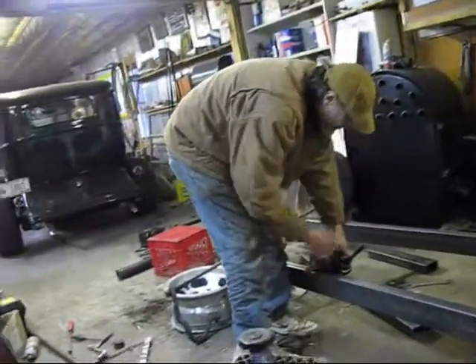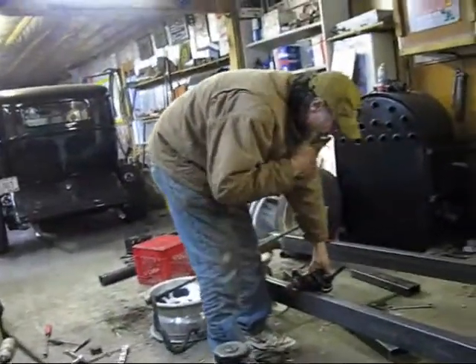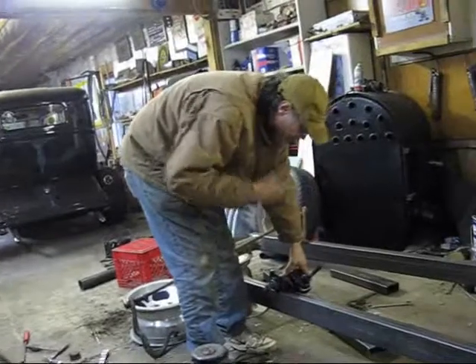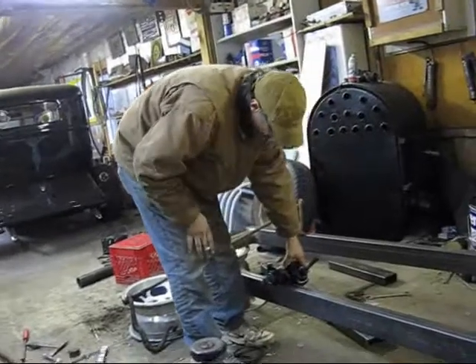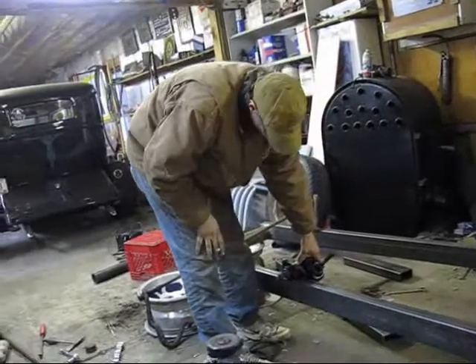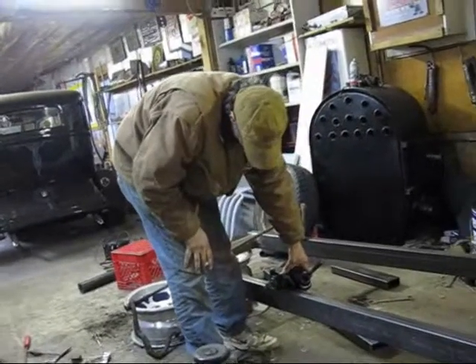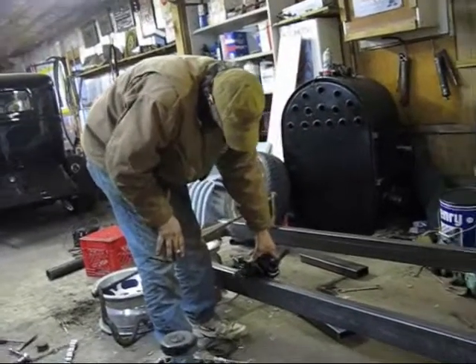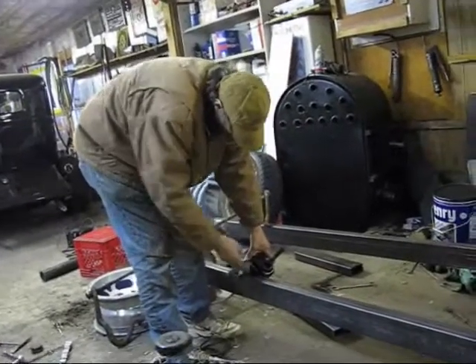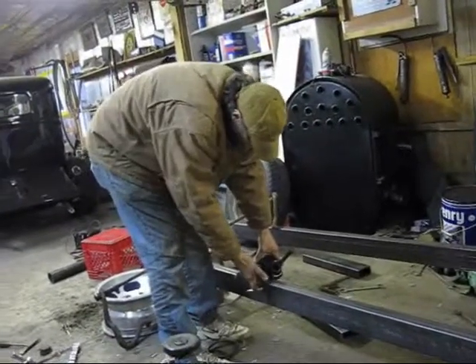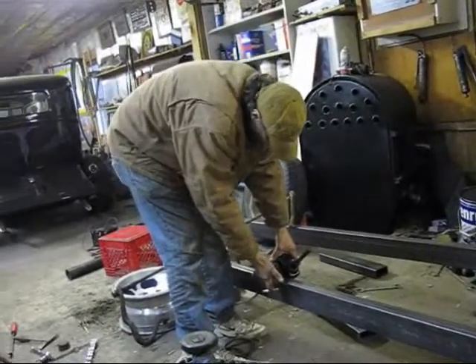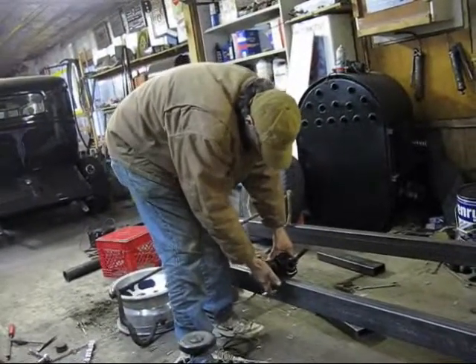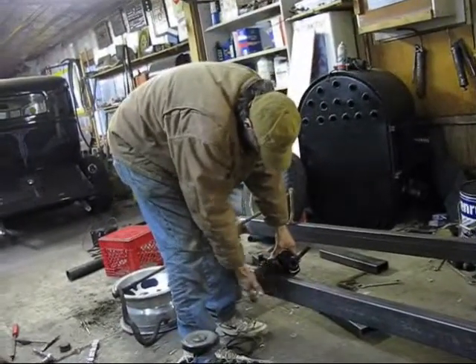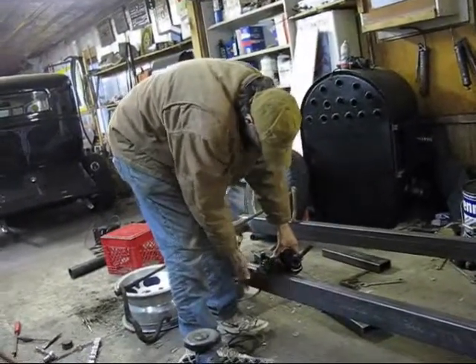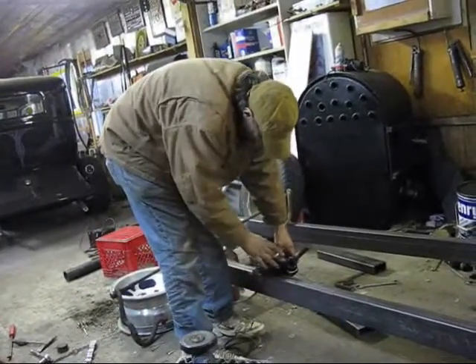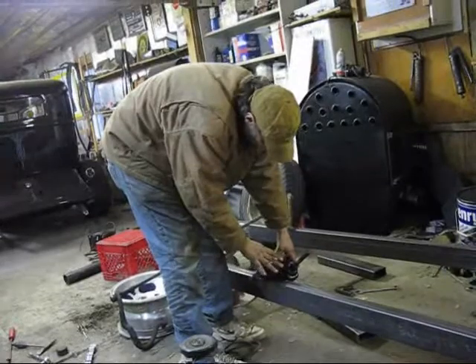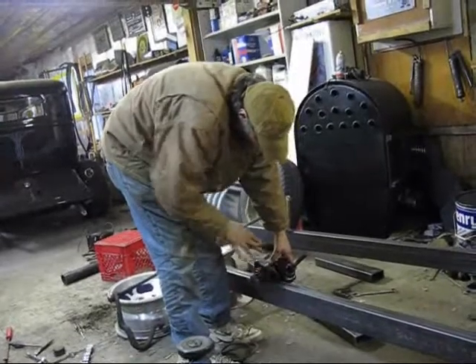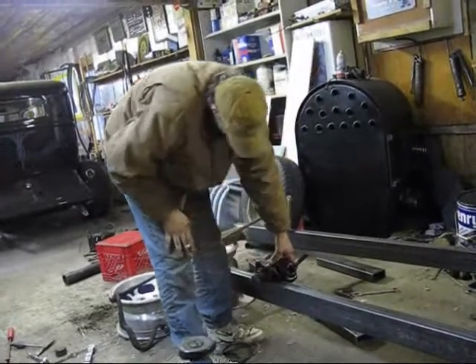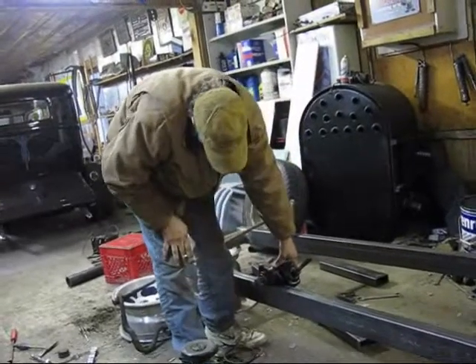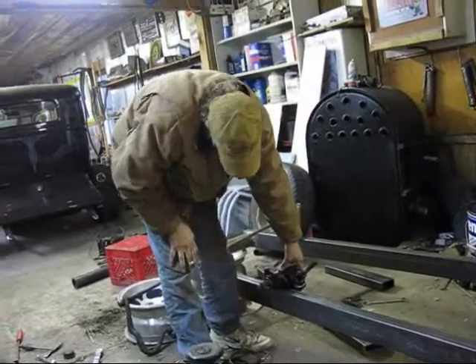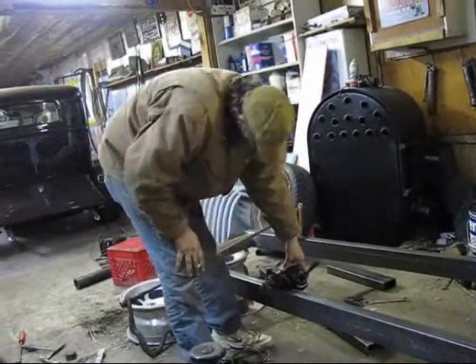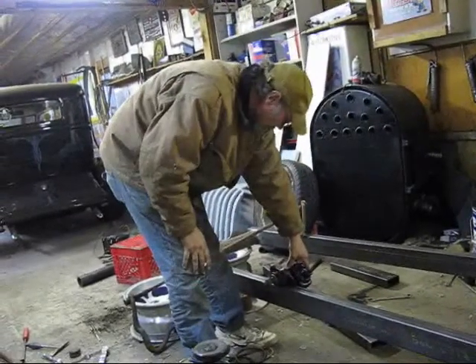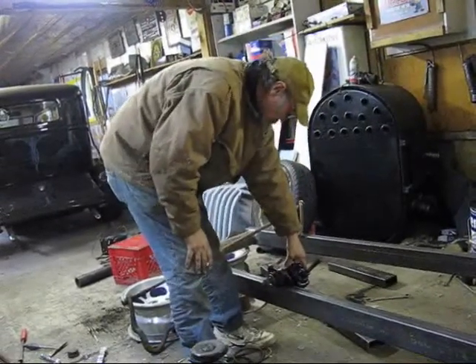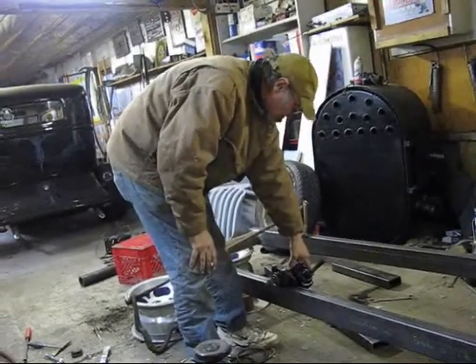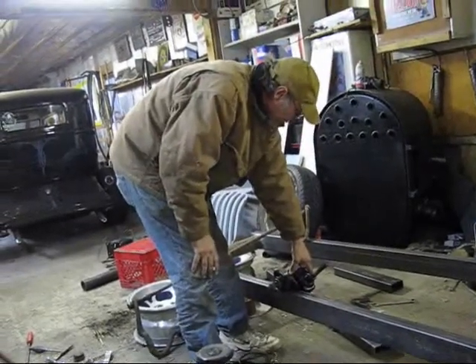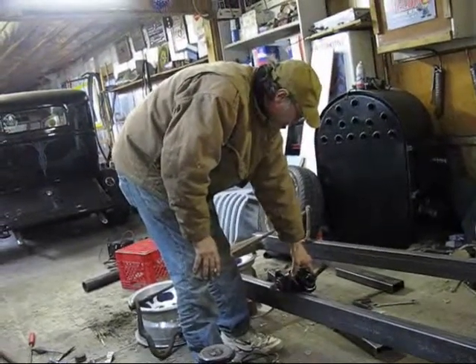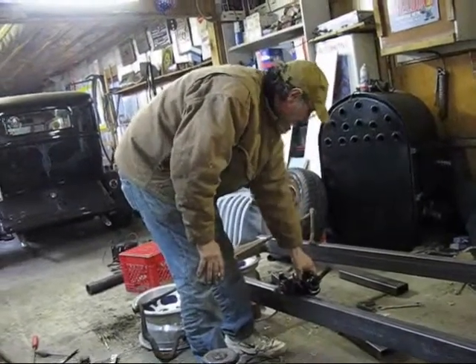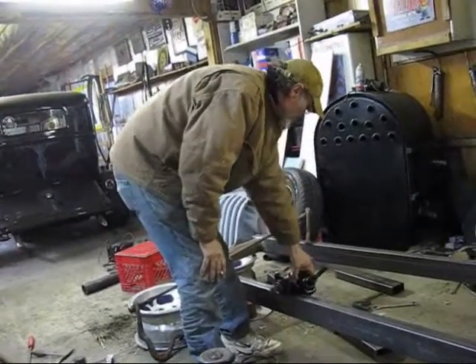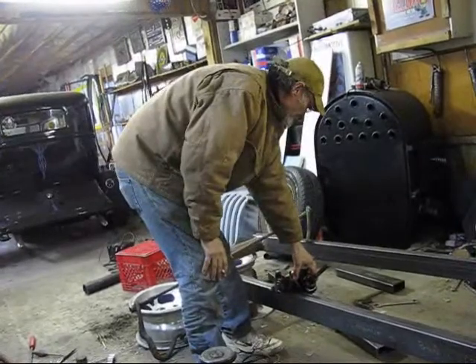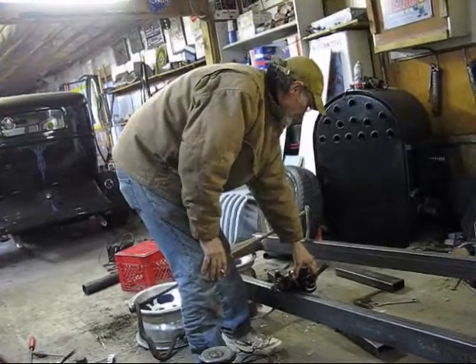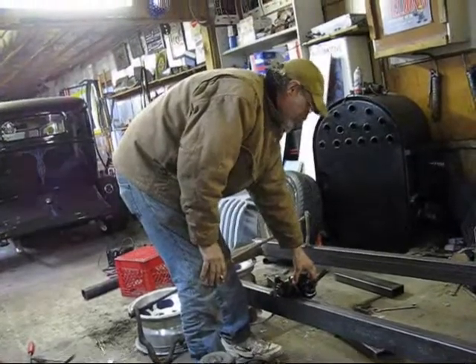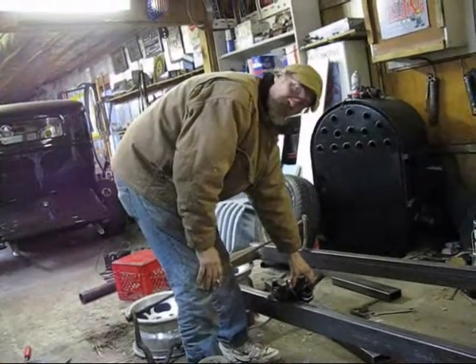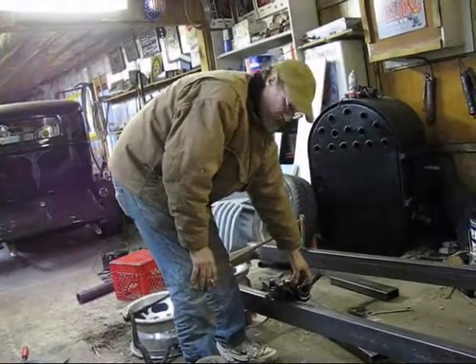If I put it where I planned on doing it and weld it to the outside of the original frame part, that's where it would sit — approximately in that area — no matter how much clearance I've got to my motor.